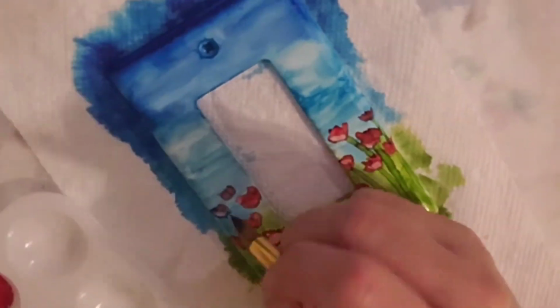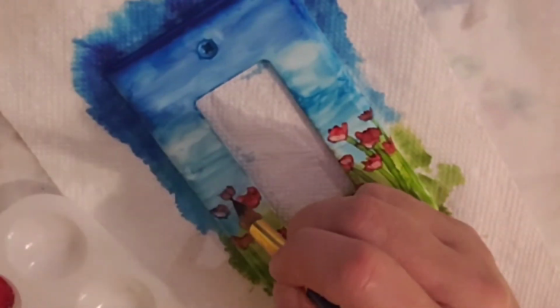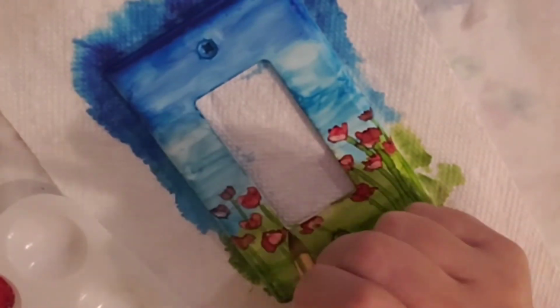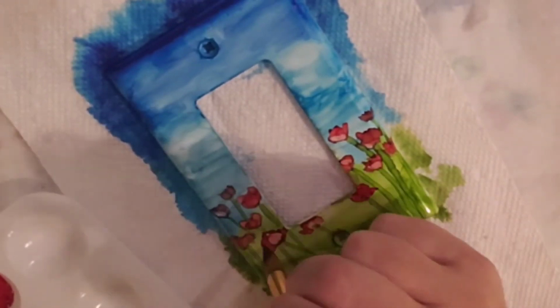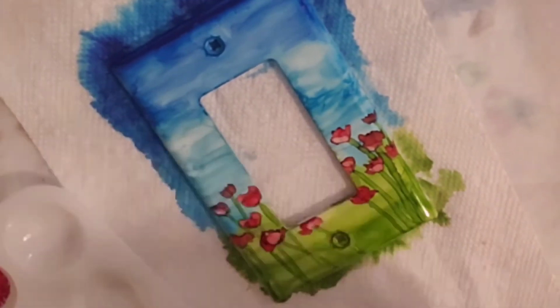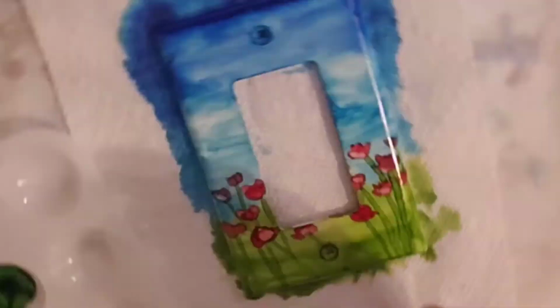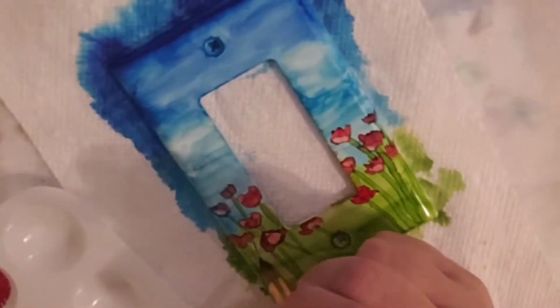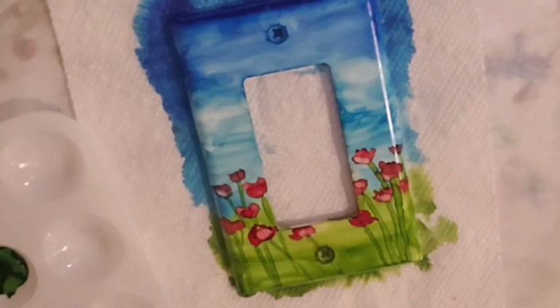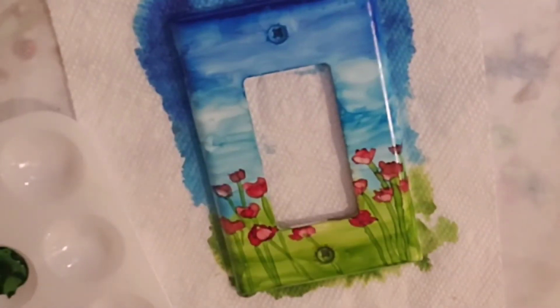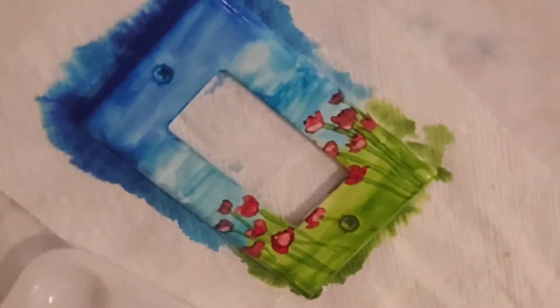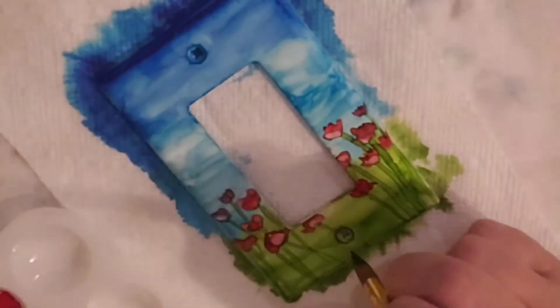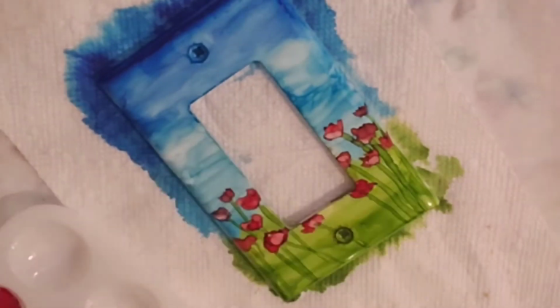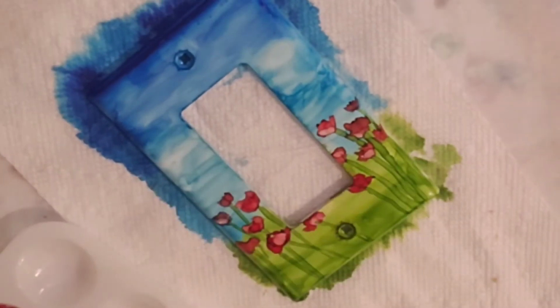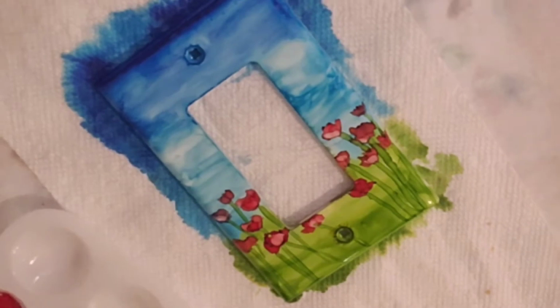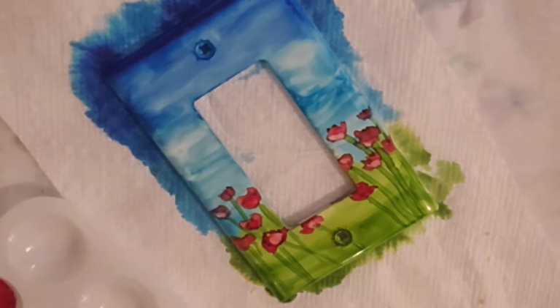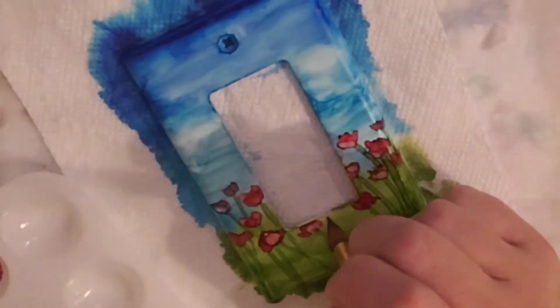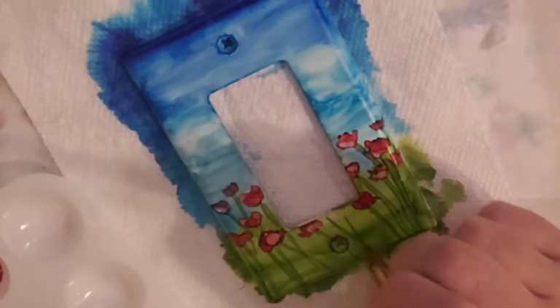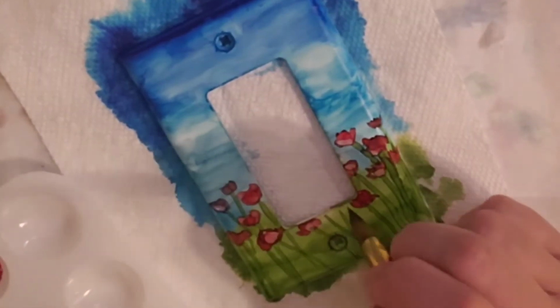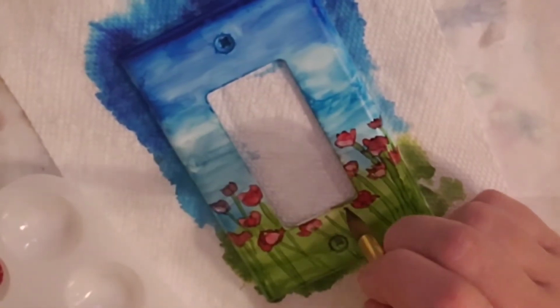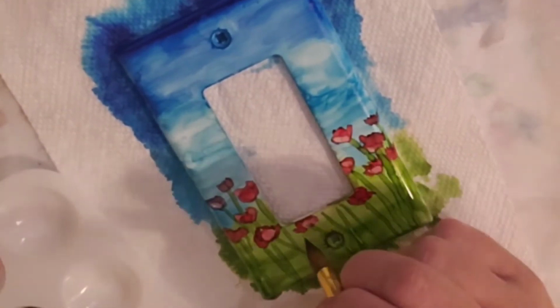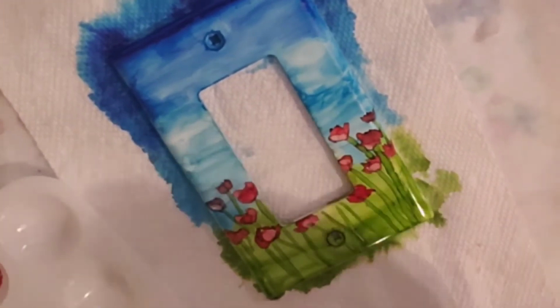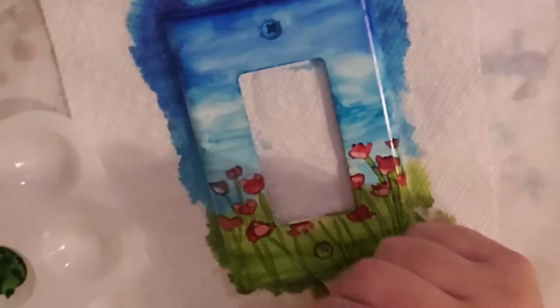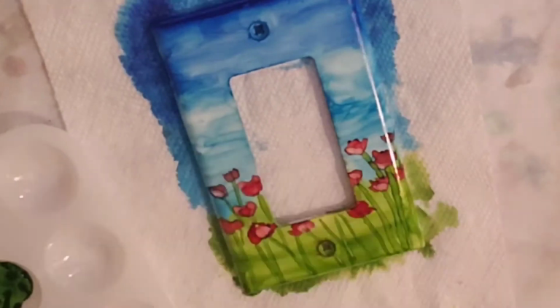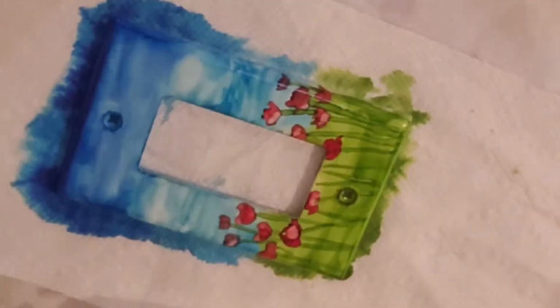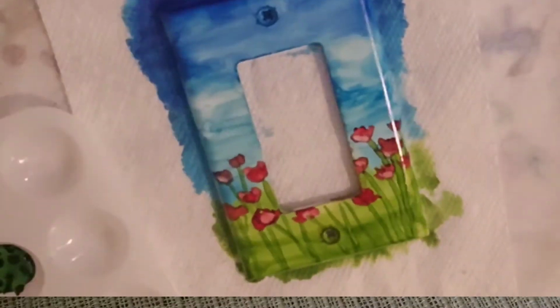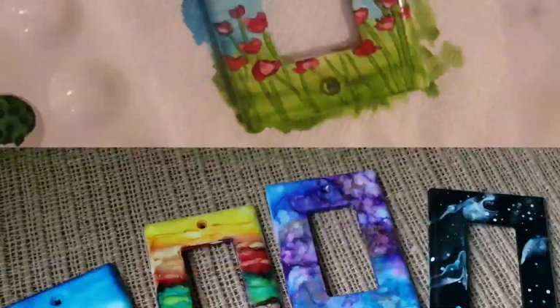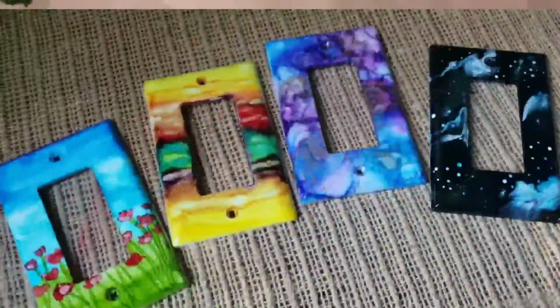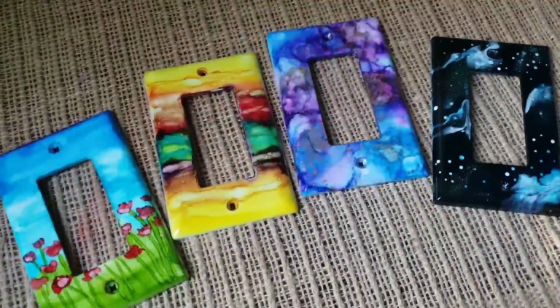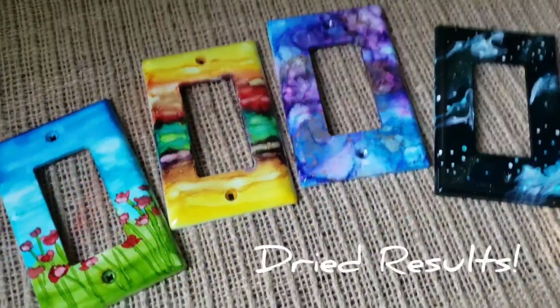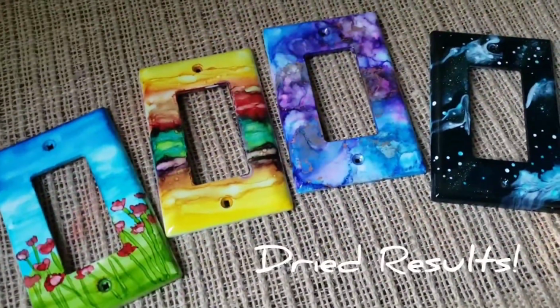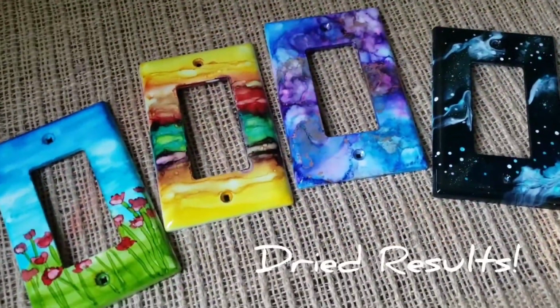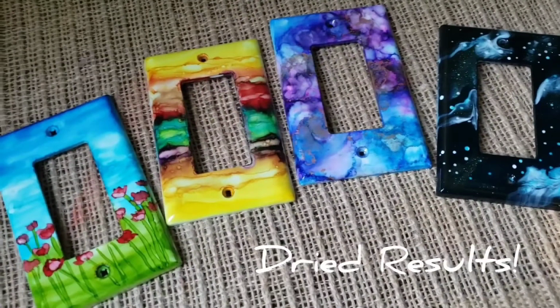This was so much fun. I feel like I have learned so much about alcohol ink — of course, I still have a lot more to learn. So now let's look at the dried results. Here they are.